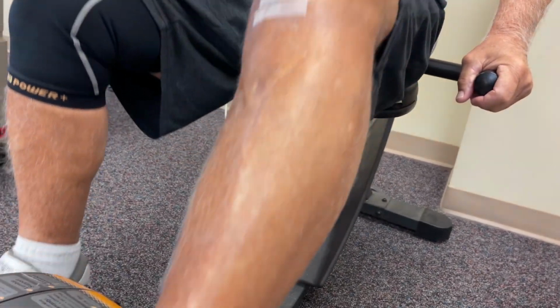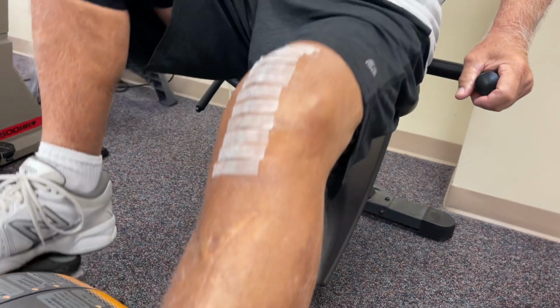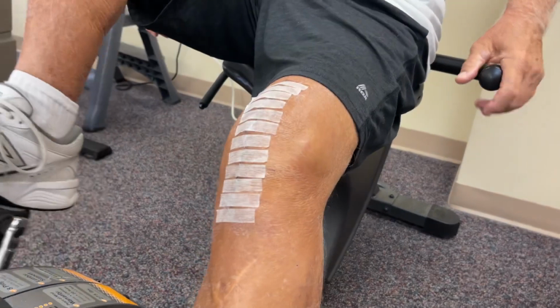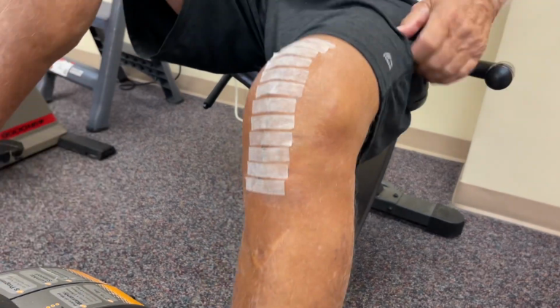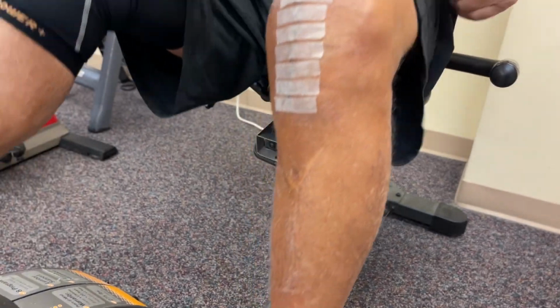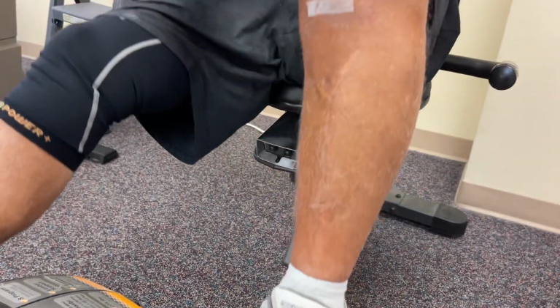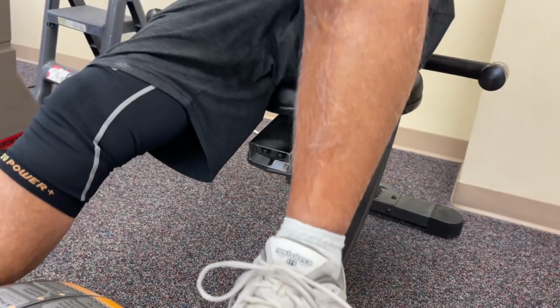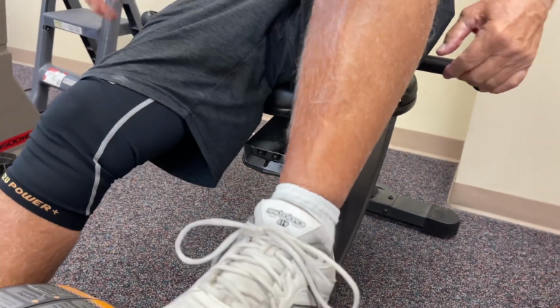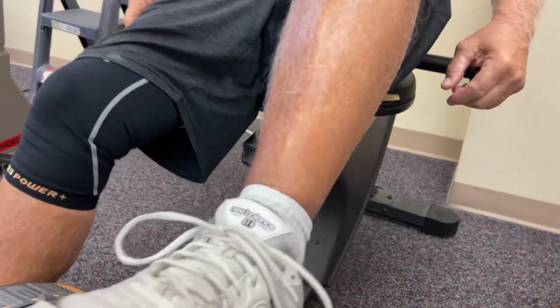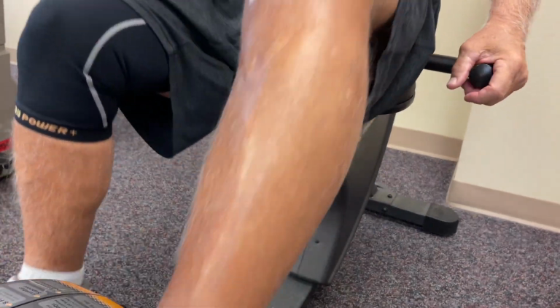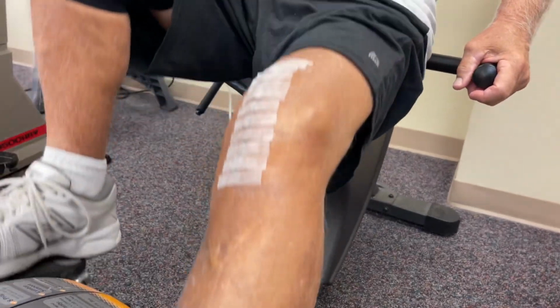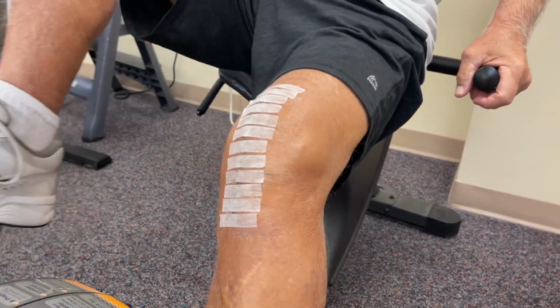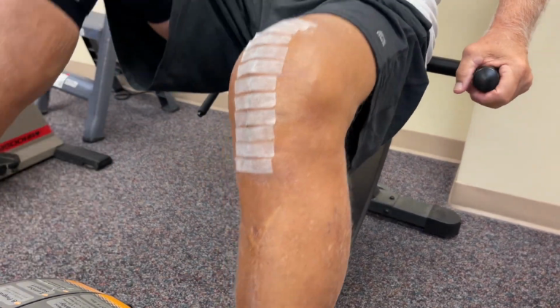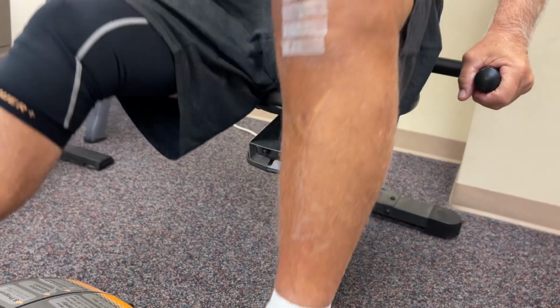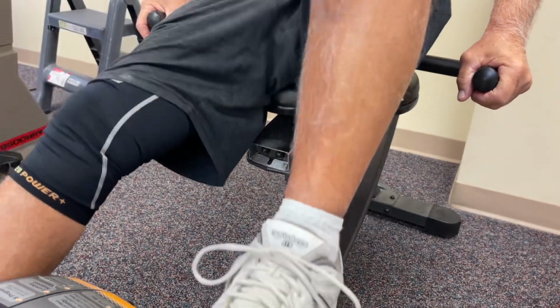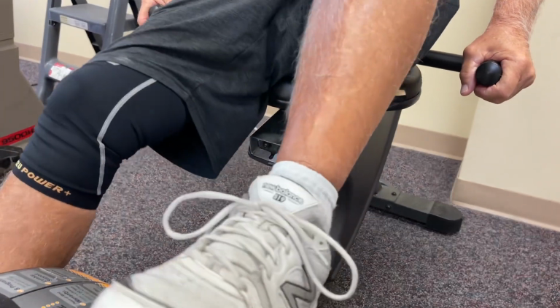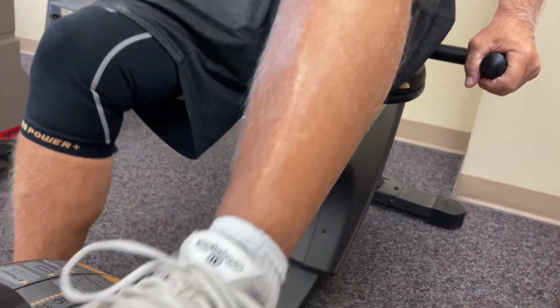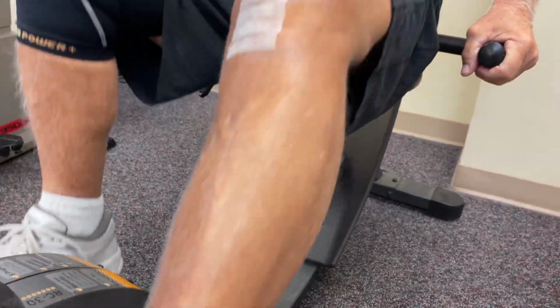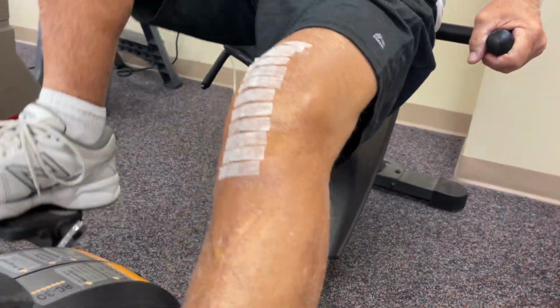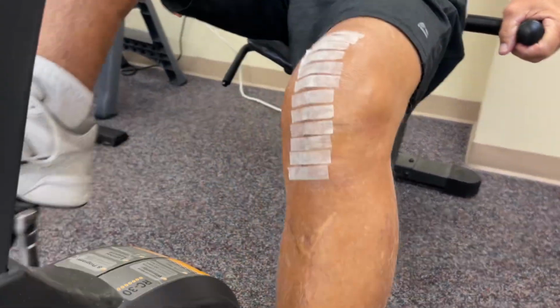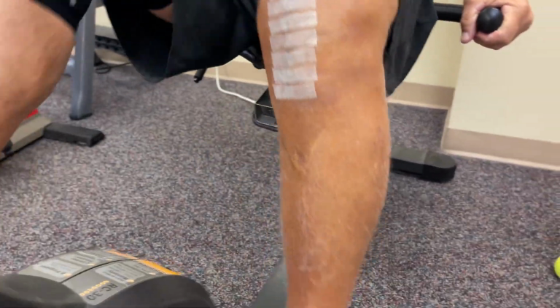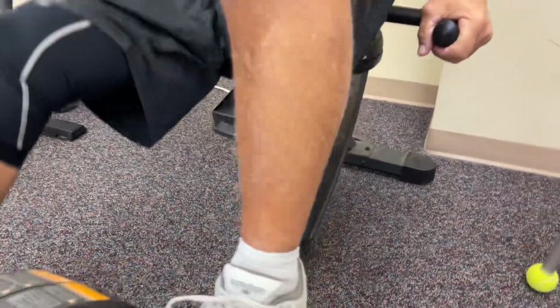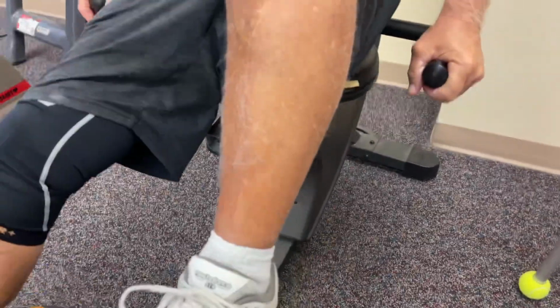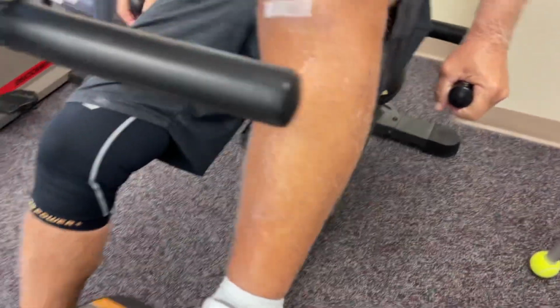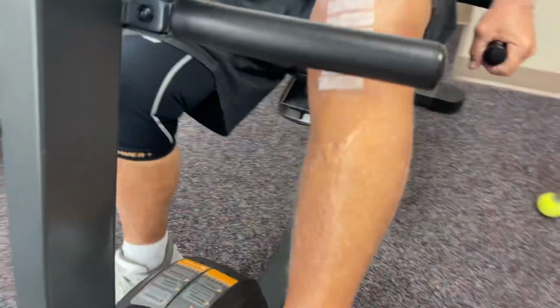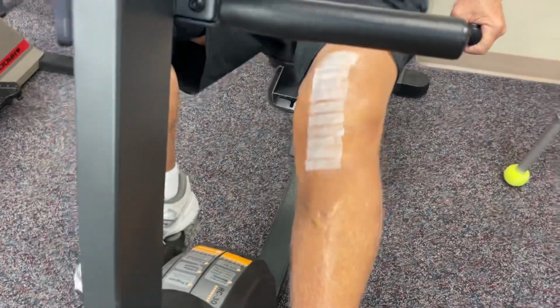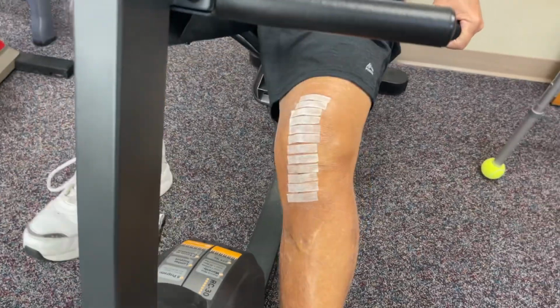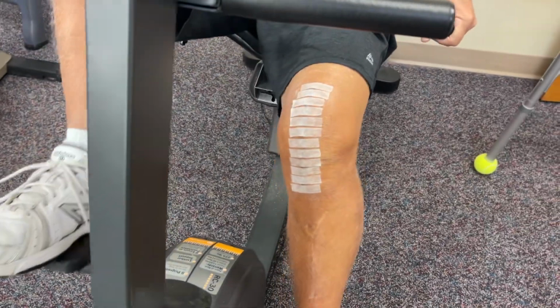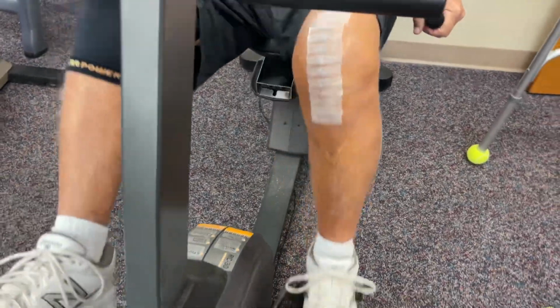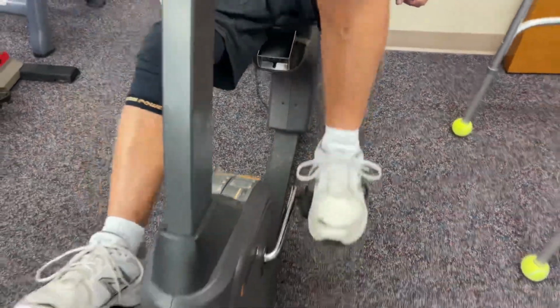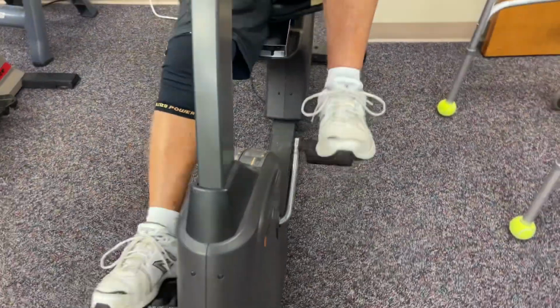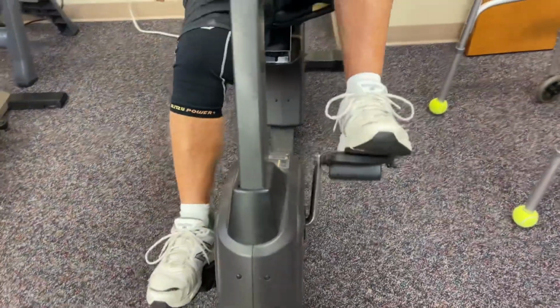What are these scars from? That was when I was four years old. It was up here — I had to have my kneecap cut. Any pain or discomfort as you're going around? Just slight.